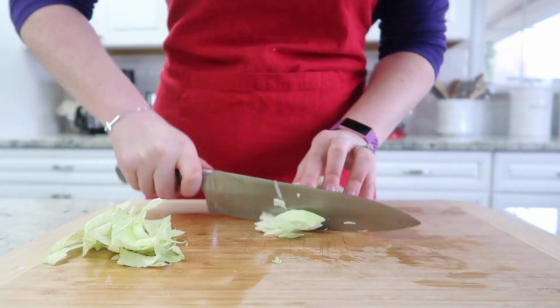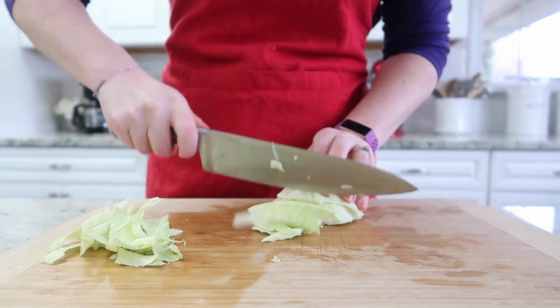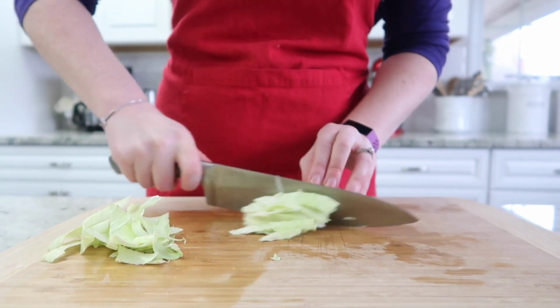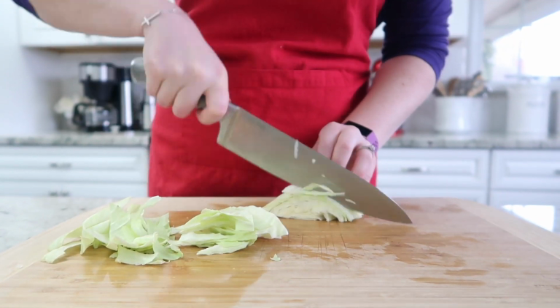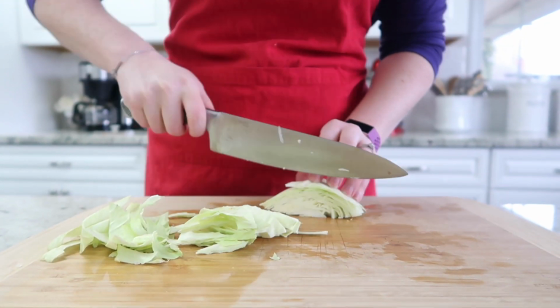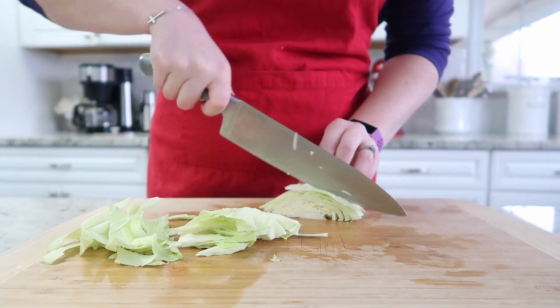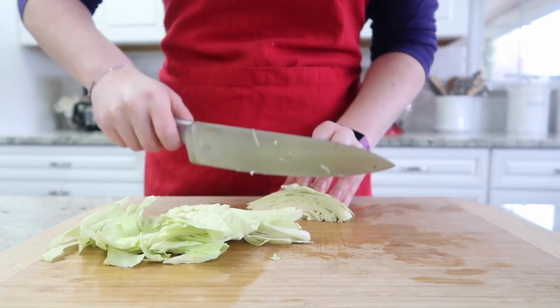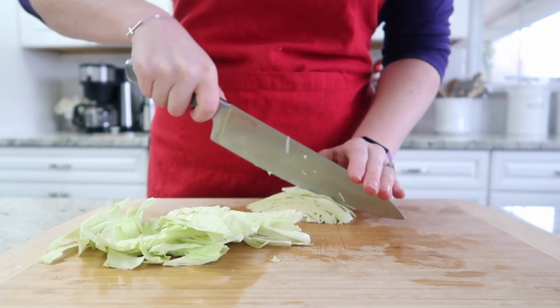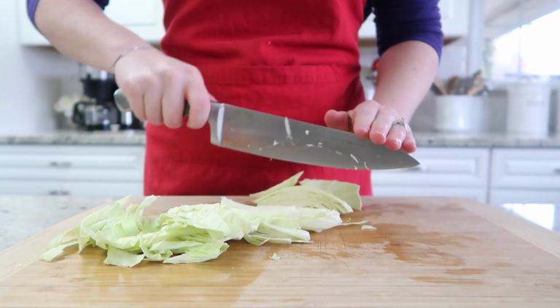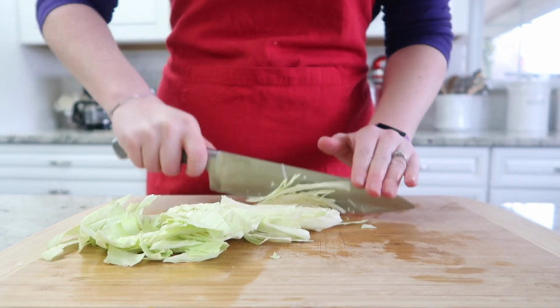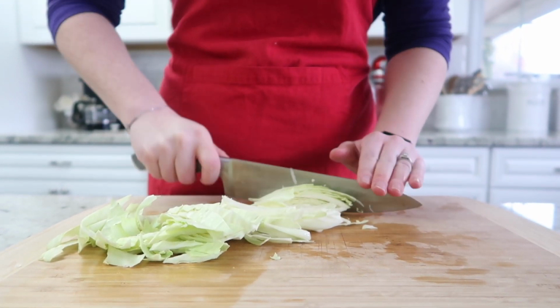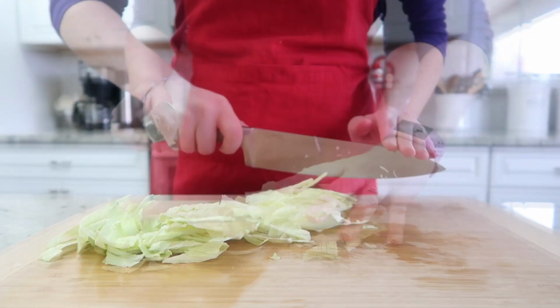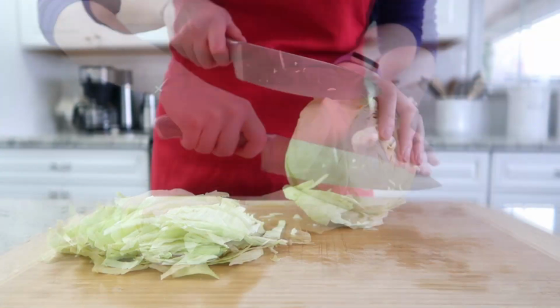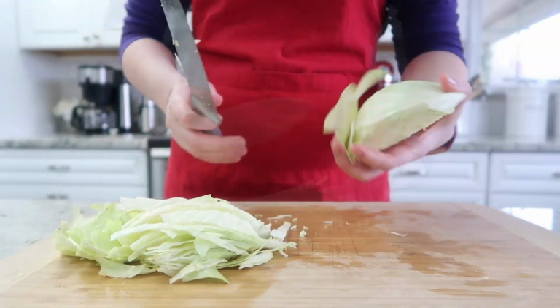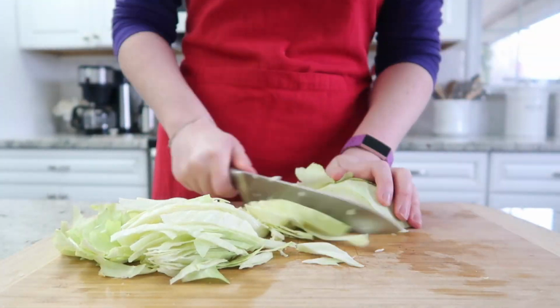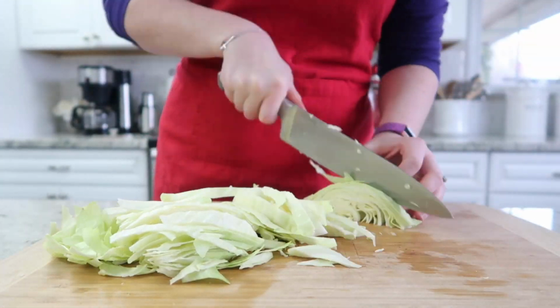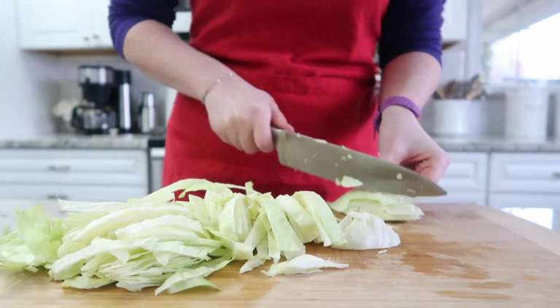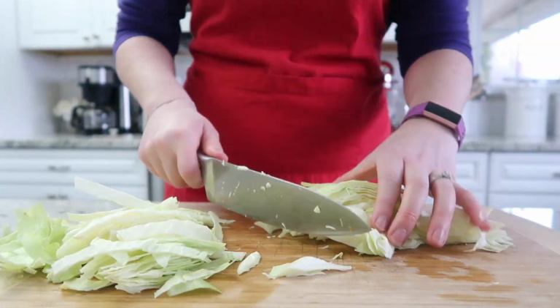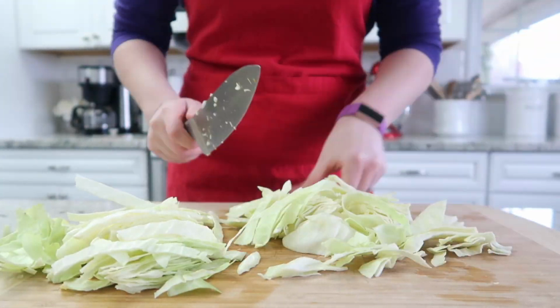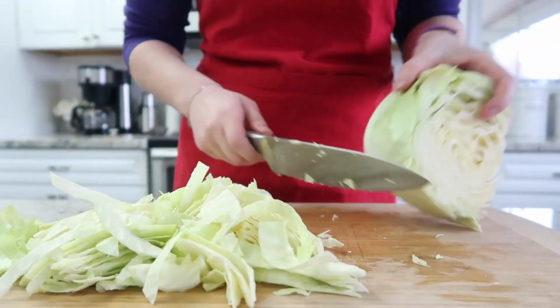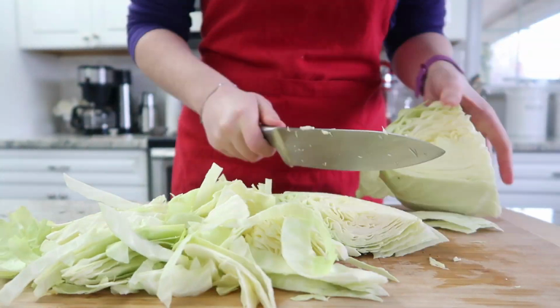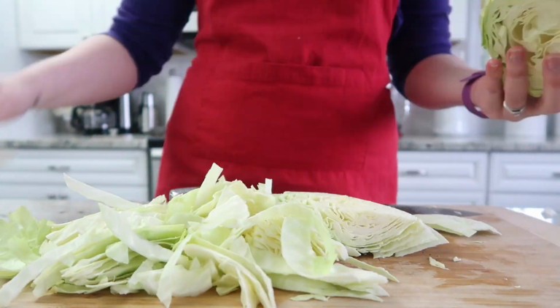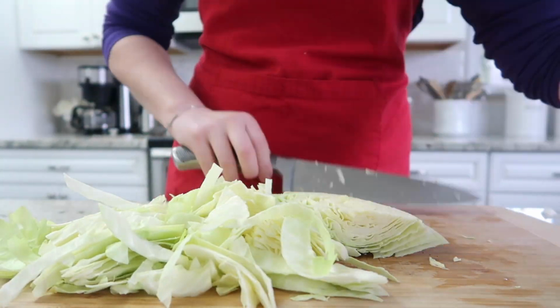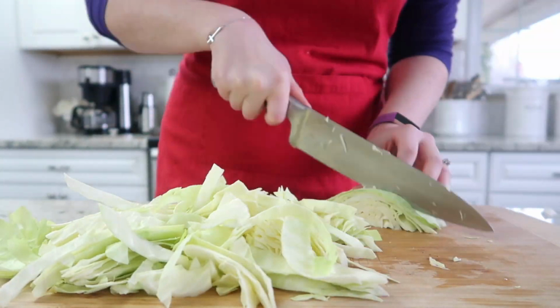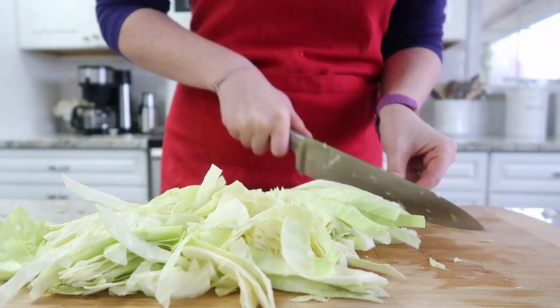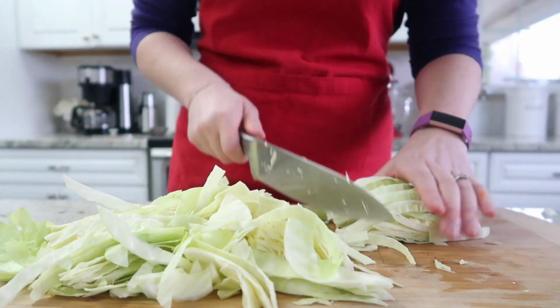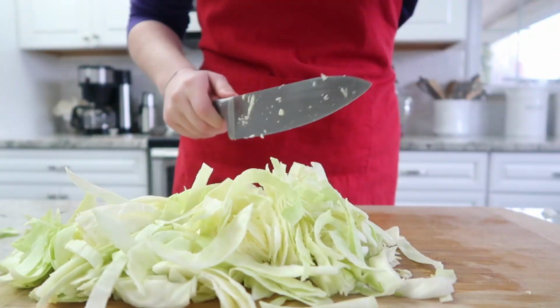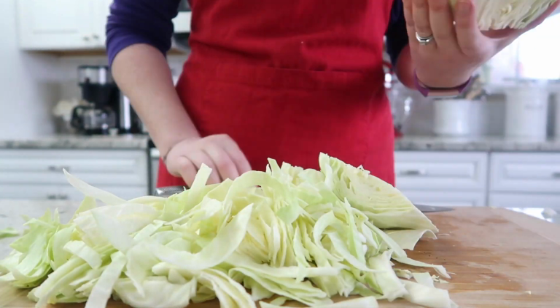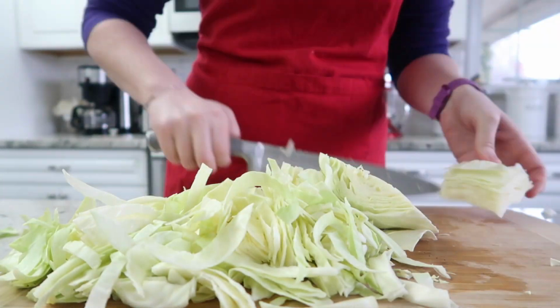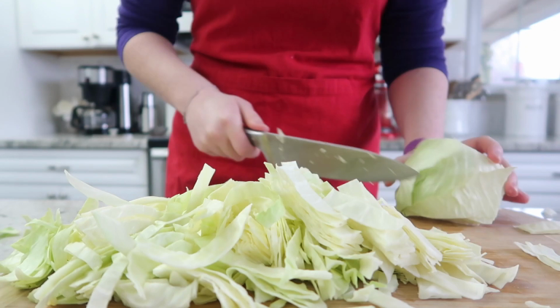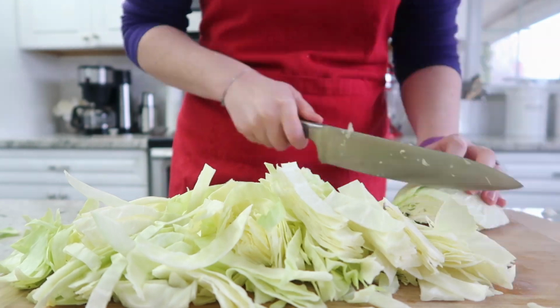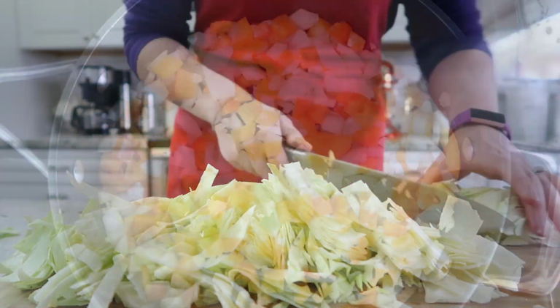Now we are going to cut our cabbage. I like to cut it kind of in these long ribbon pieces as you see here, and you are going to want one large head of cabbage.